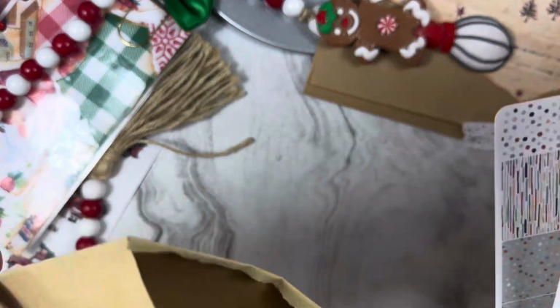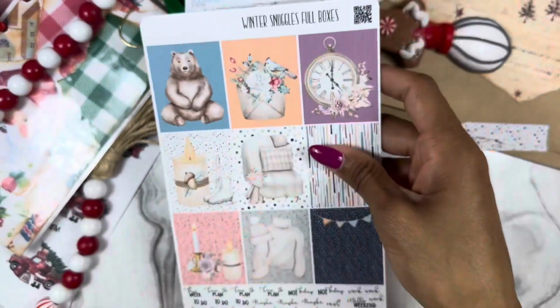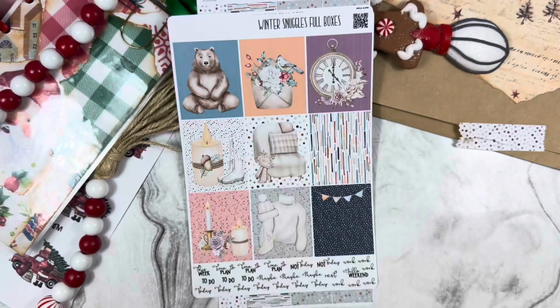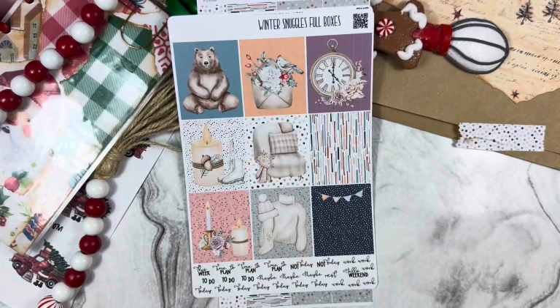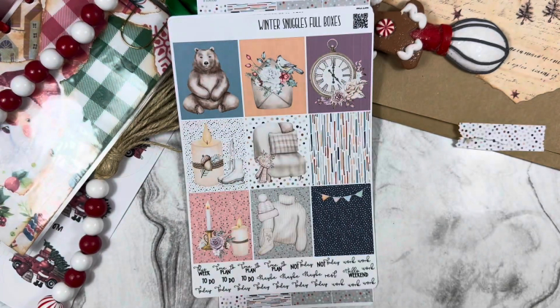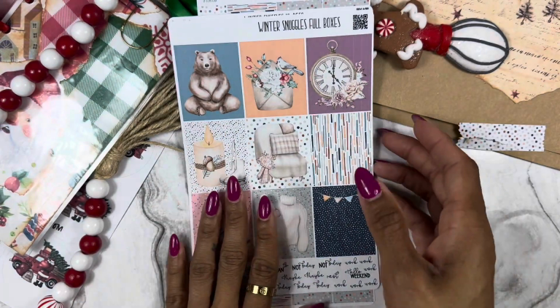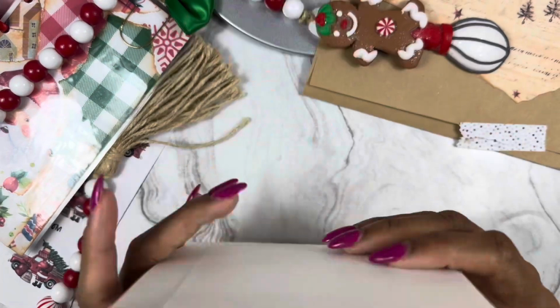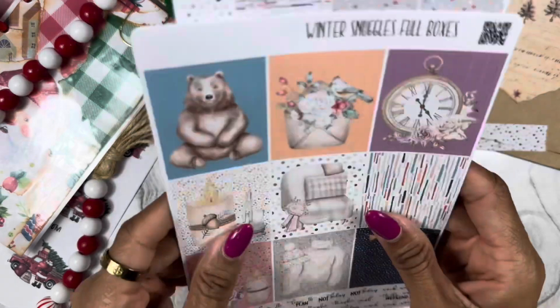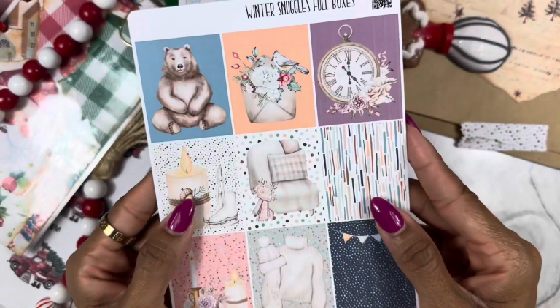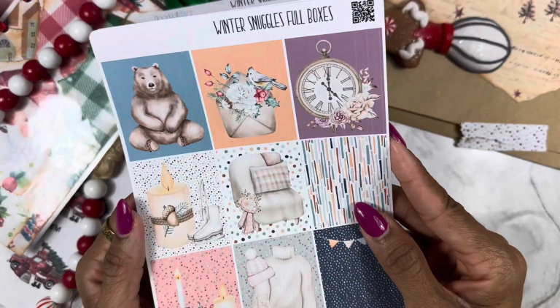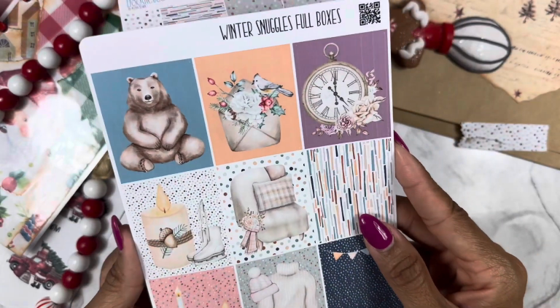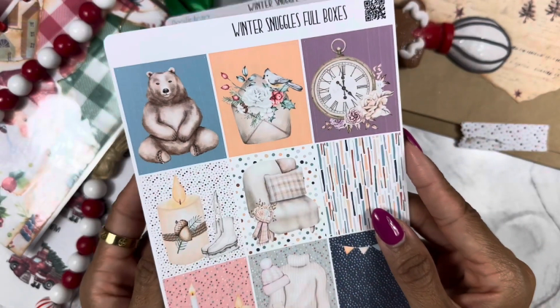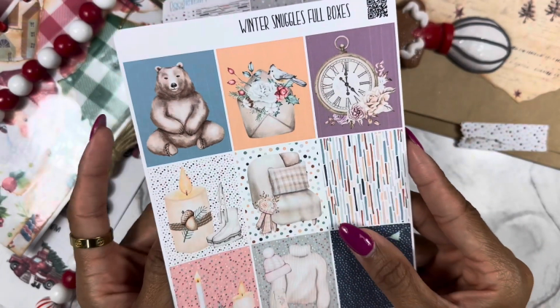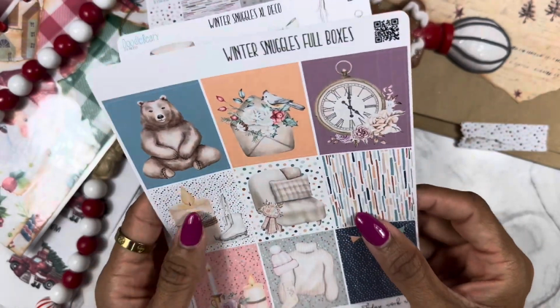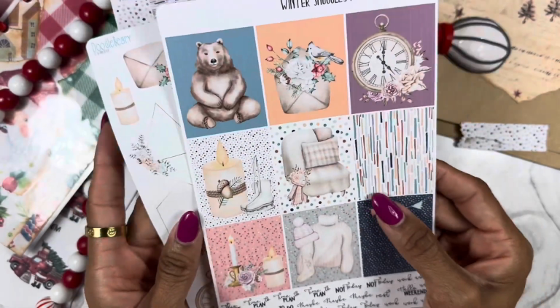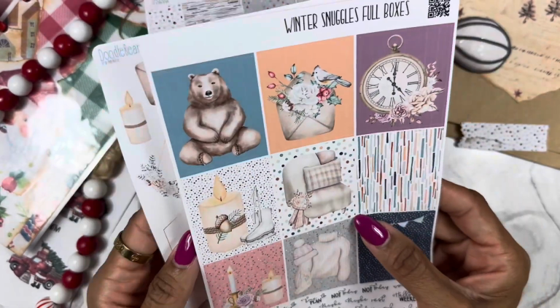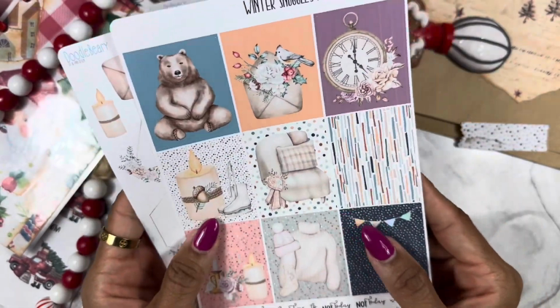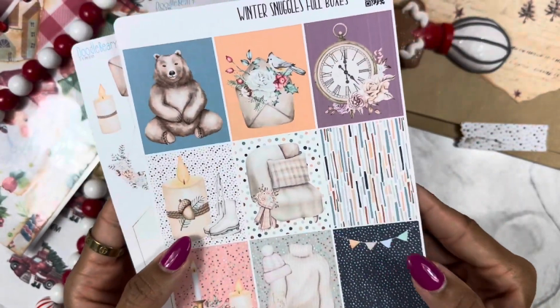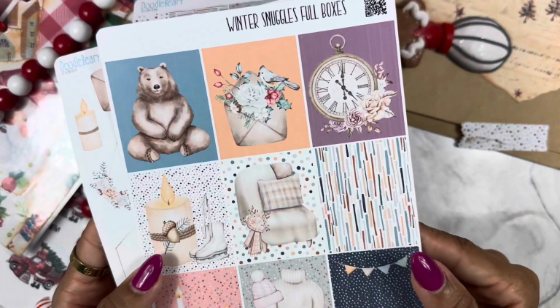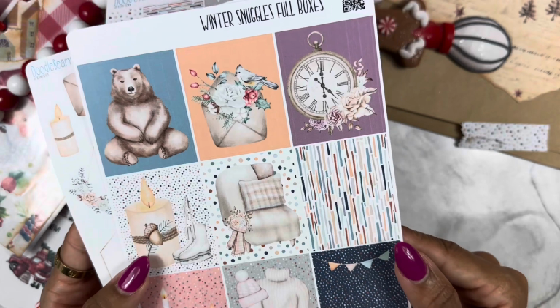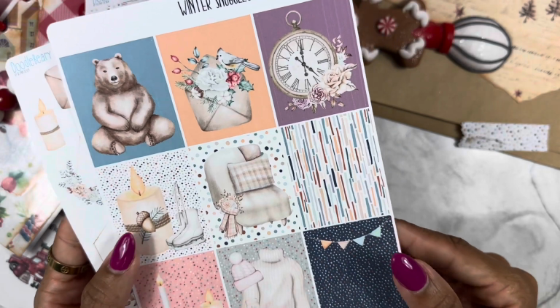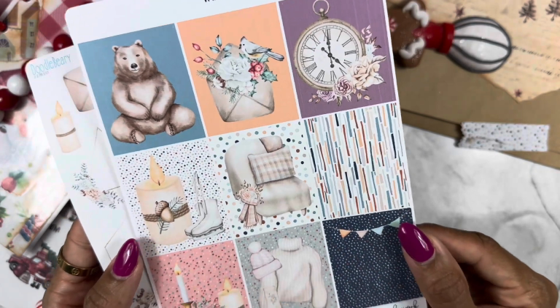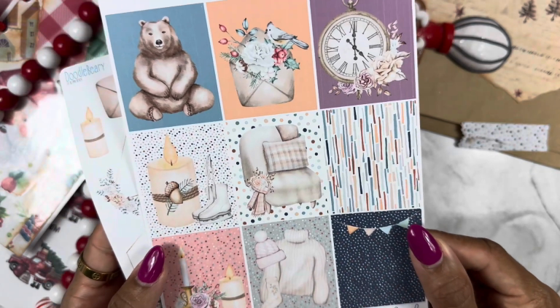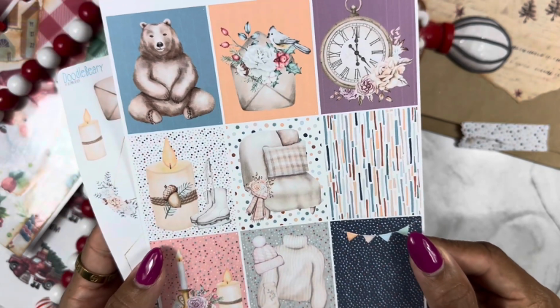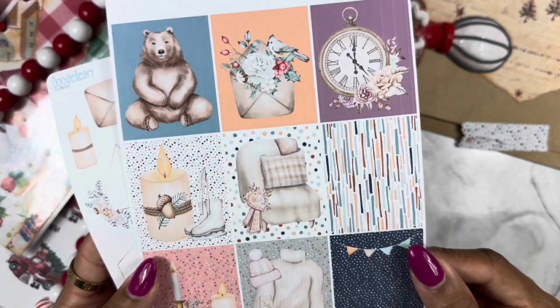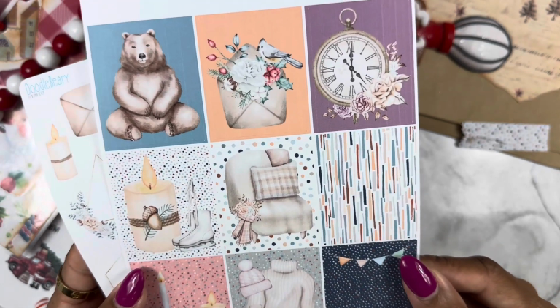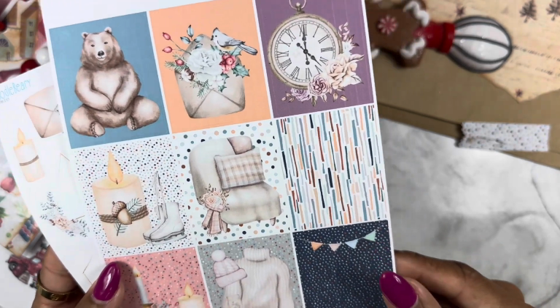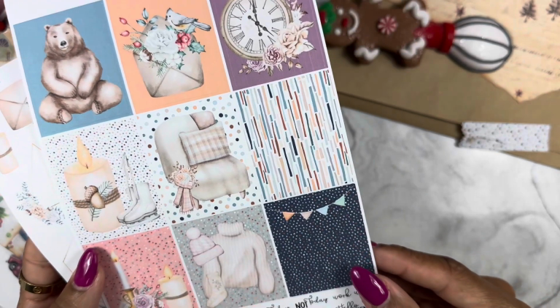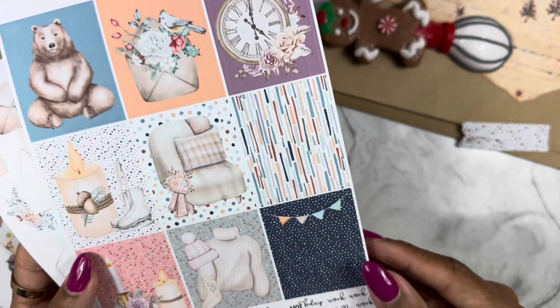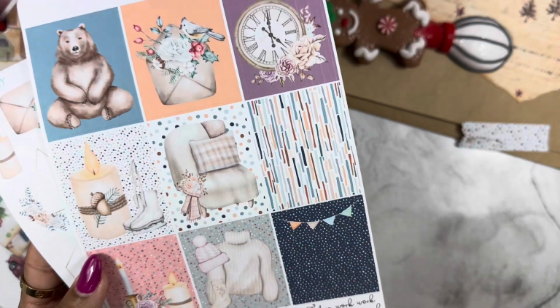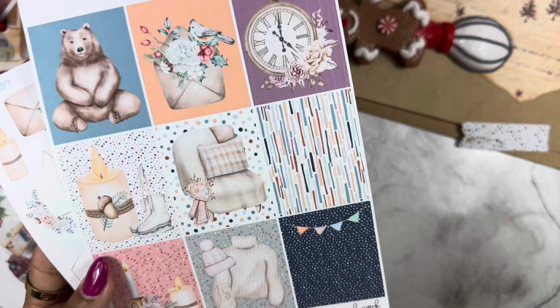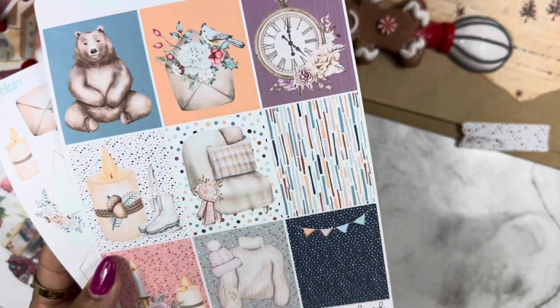We have more fun stickers. If you saw the other box, we got some stickers as well, and I believe this will probably complete the set. These are our full boxes again — I love the colors, I love the color choices.